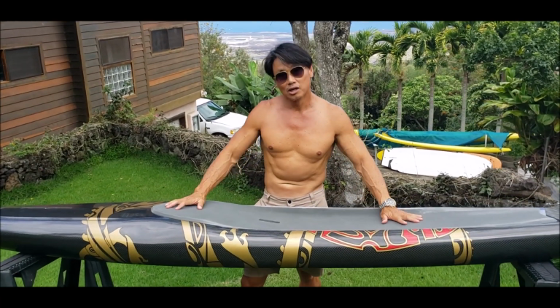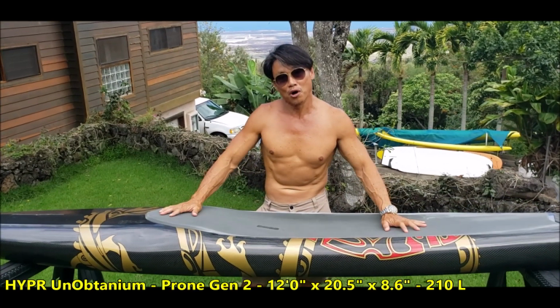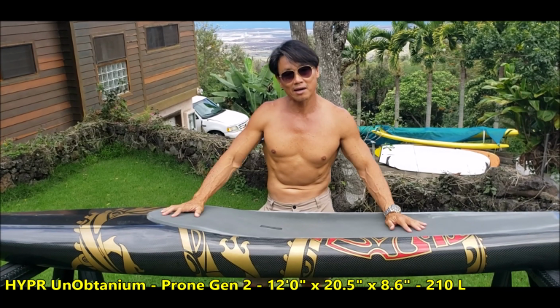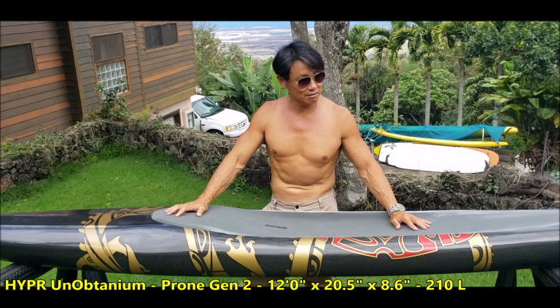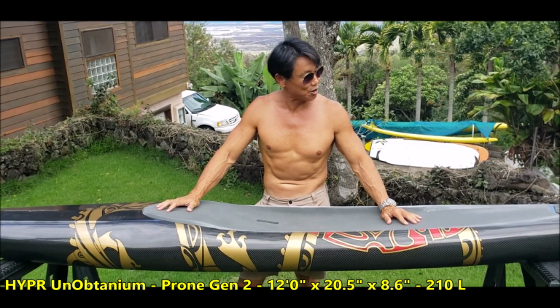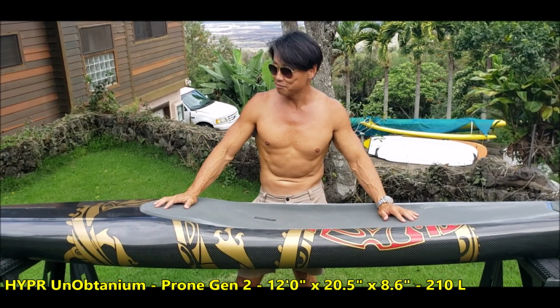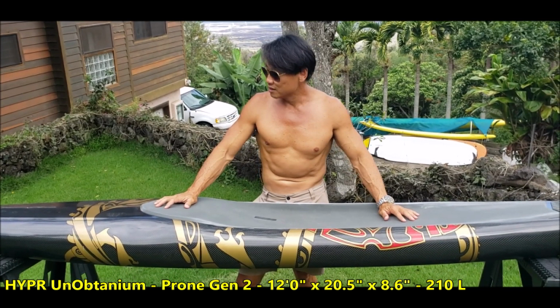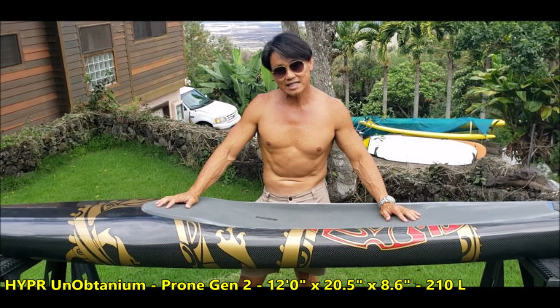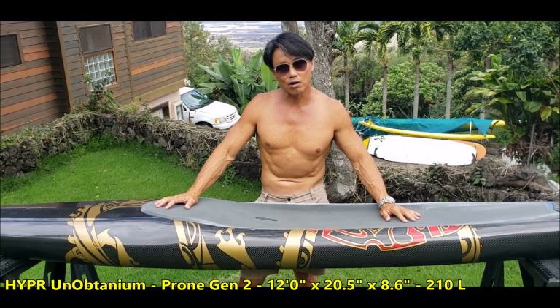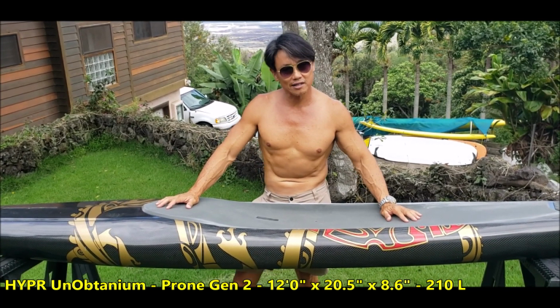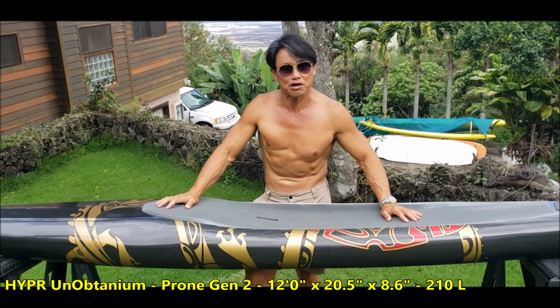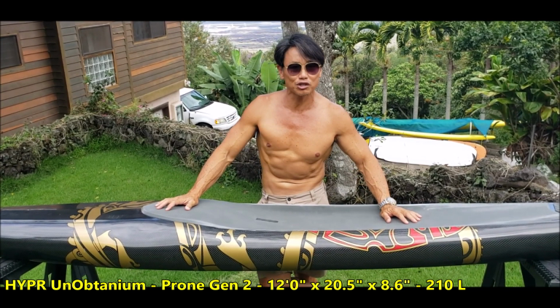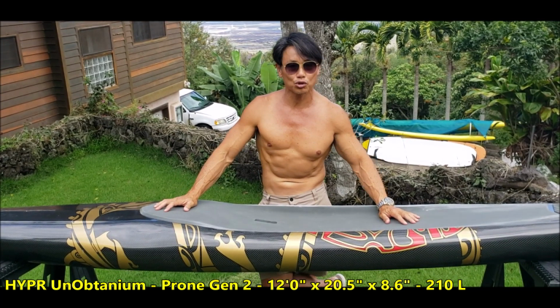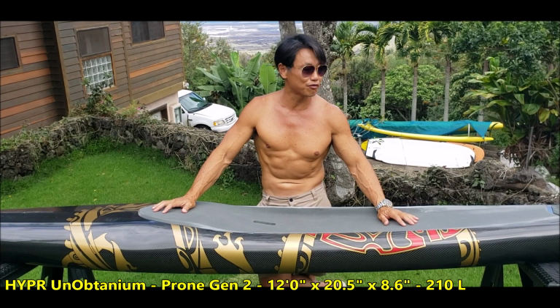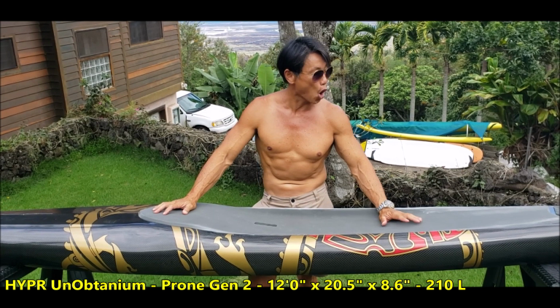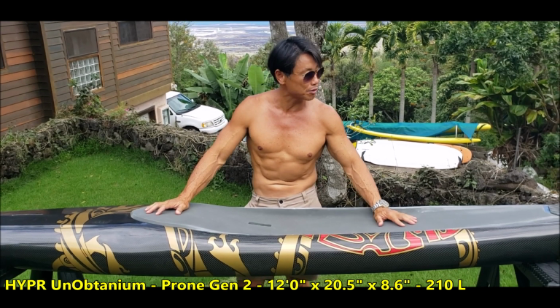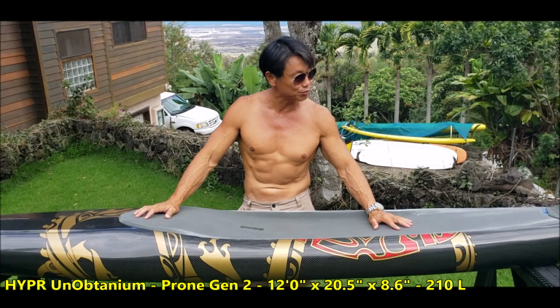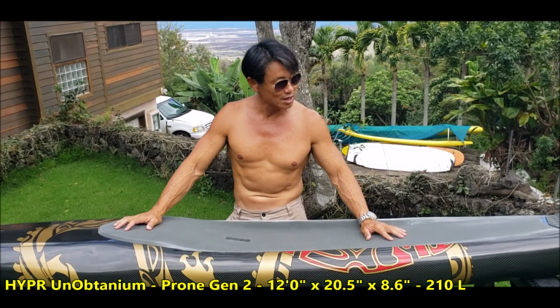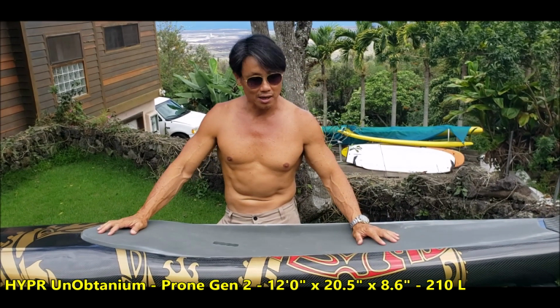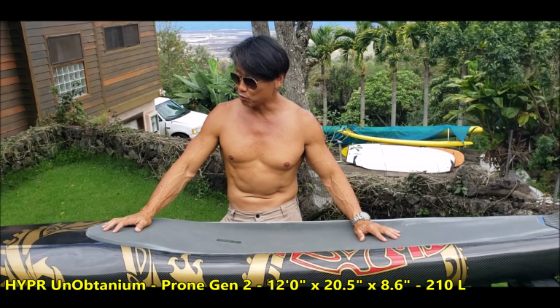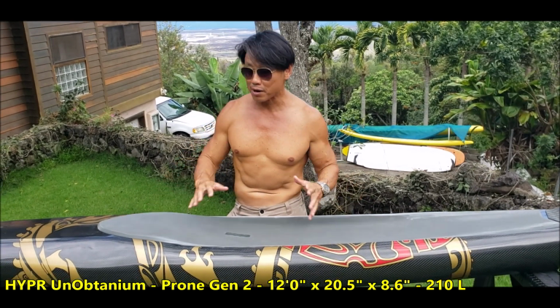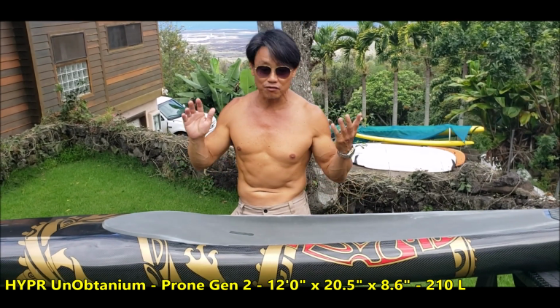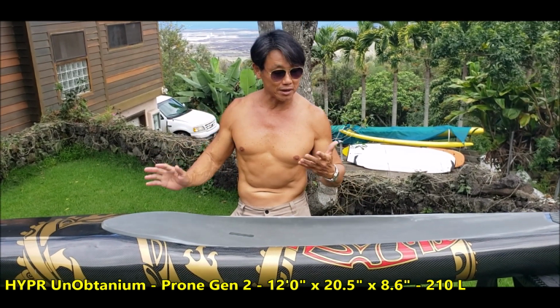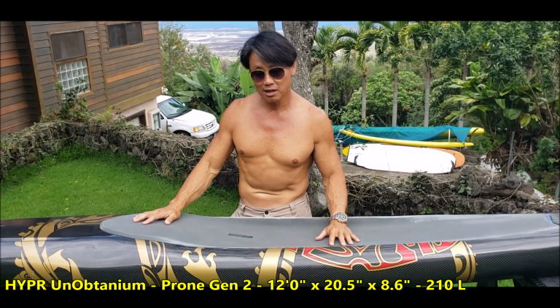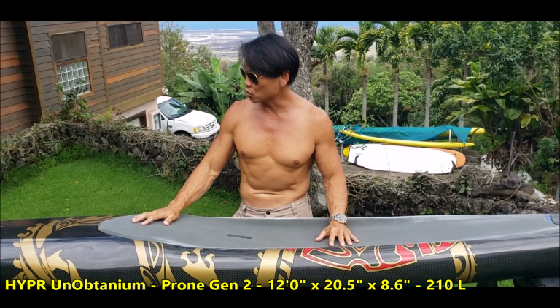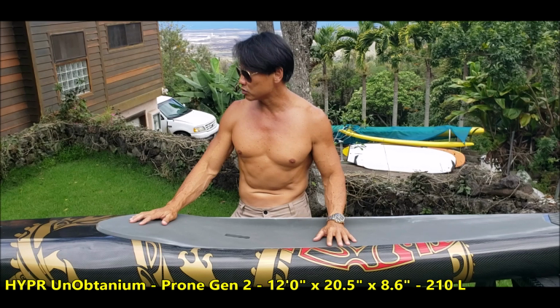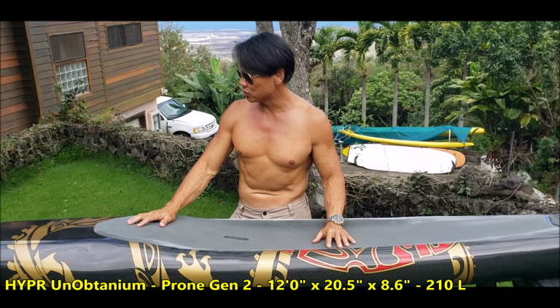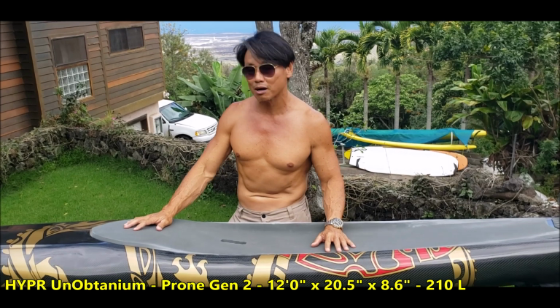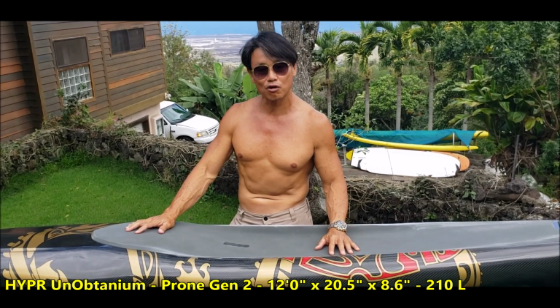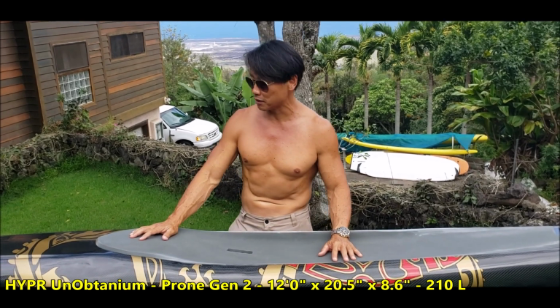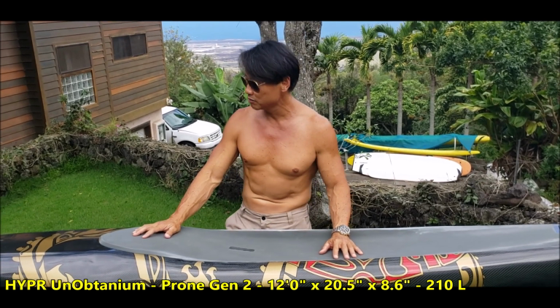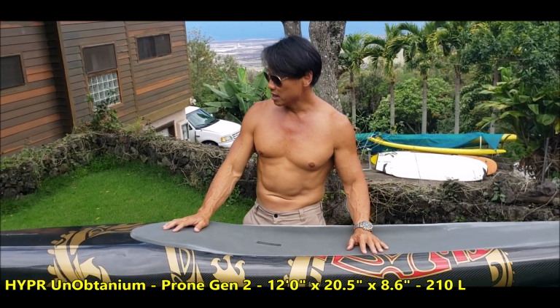Good morning paddlers! This is our latest generation 12-foot all-carbon prone board. We are preparing this for shipping, and I'm so glad I was able to check it out before sending it off.